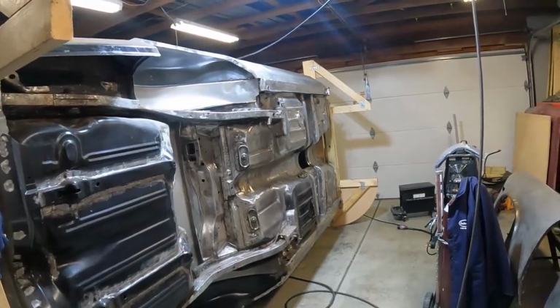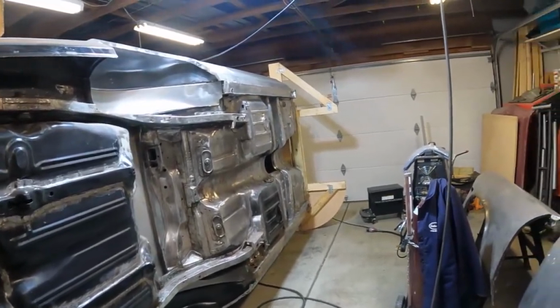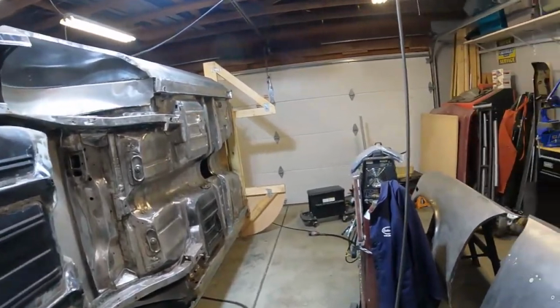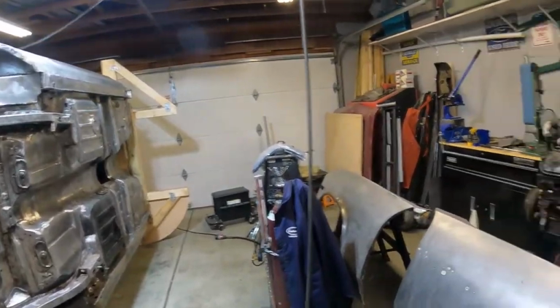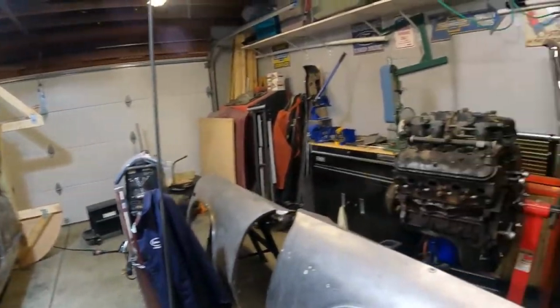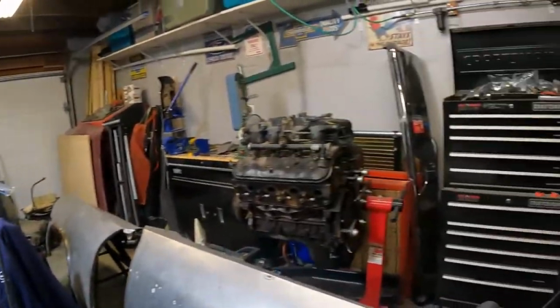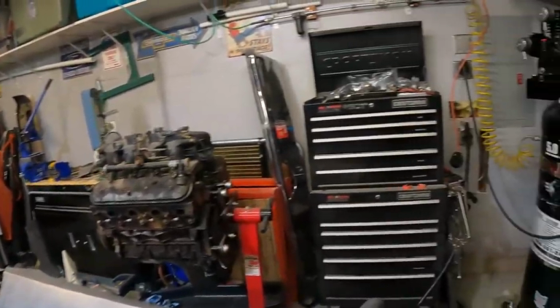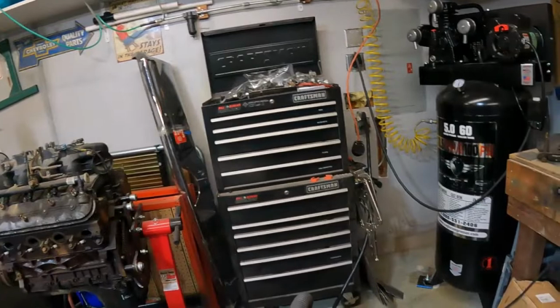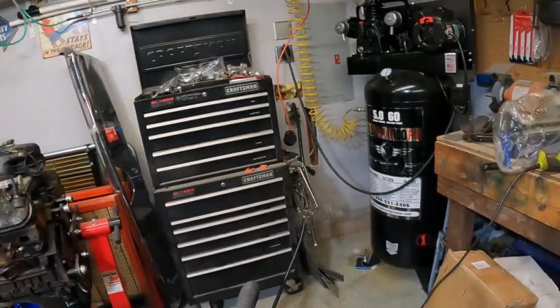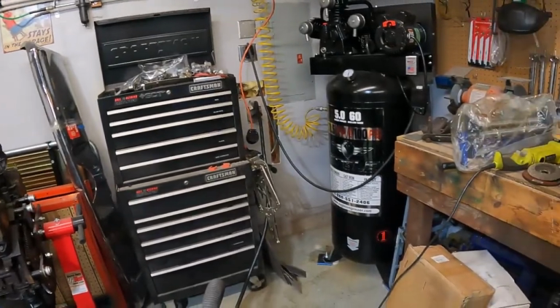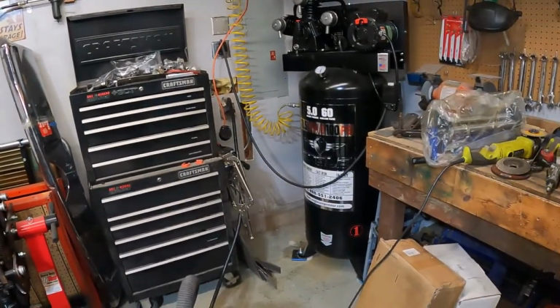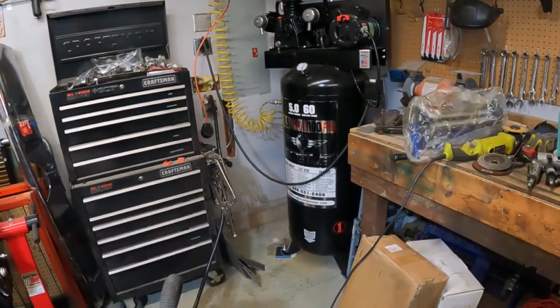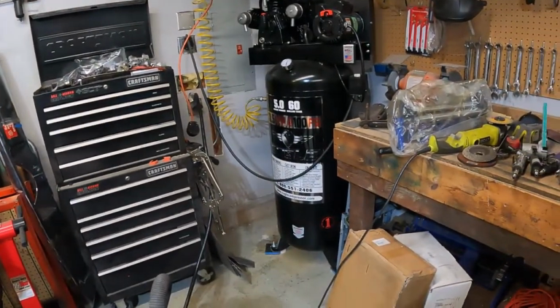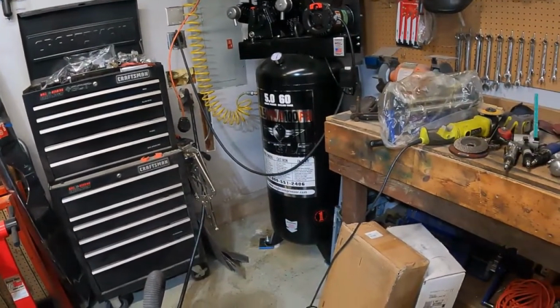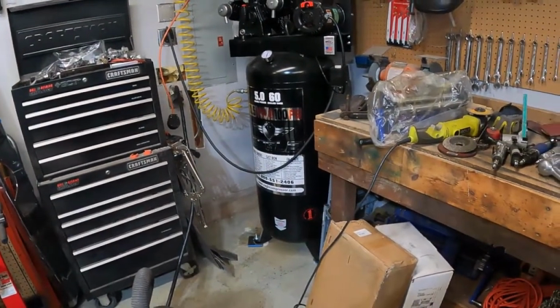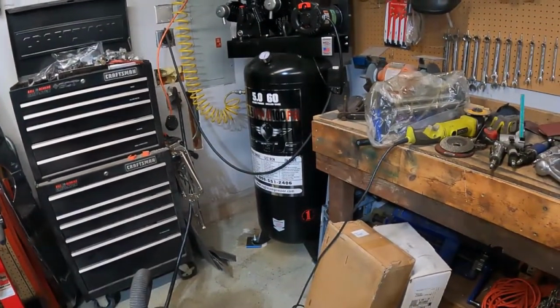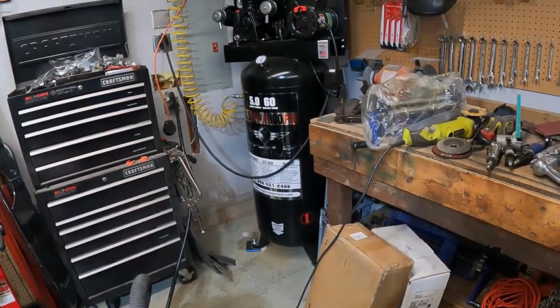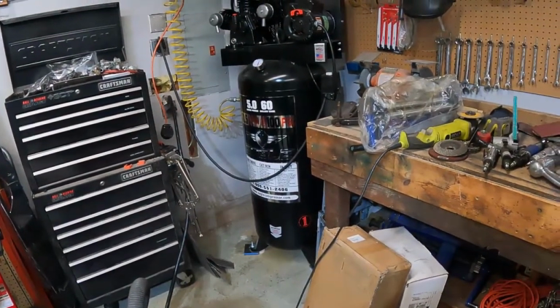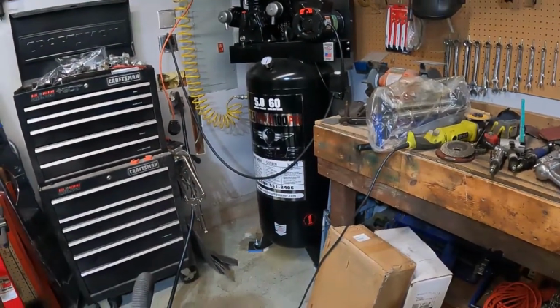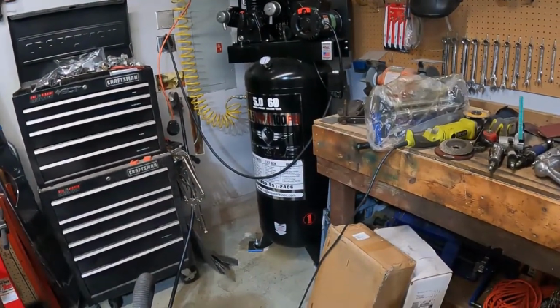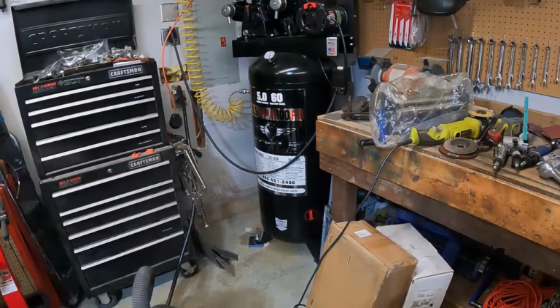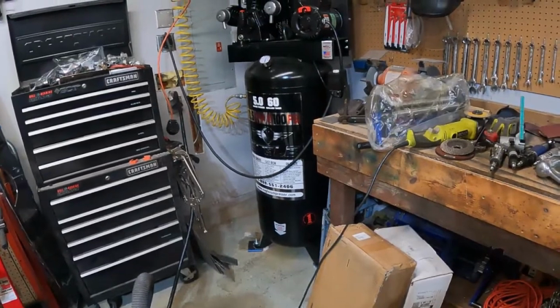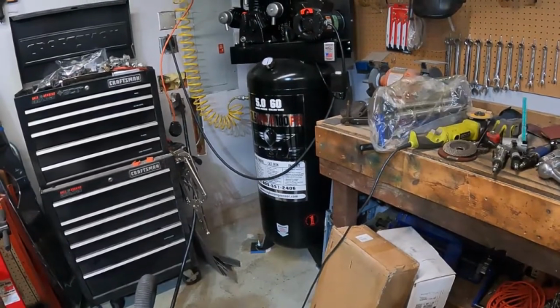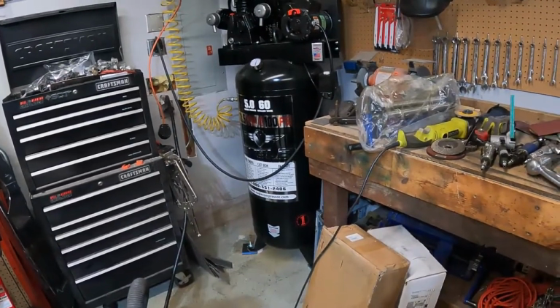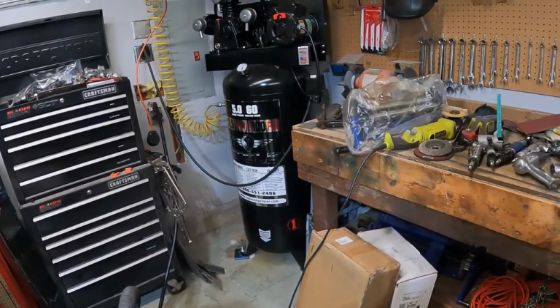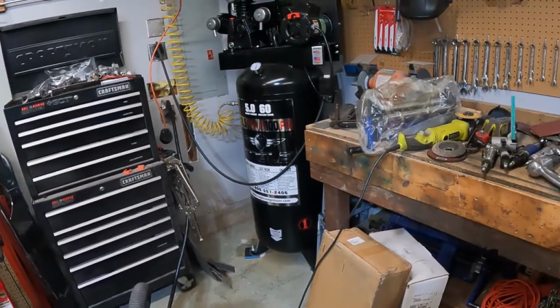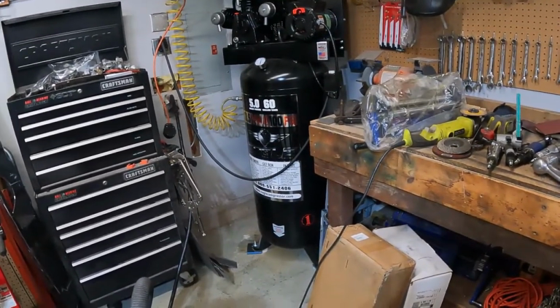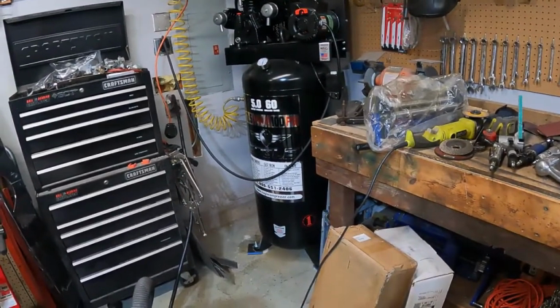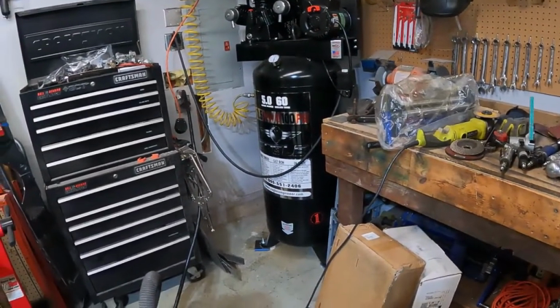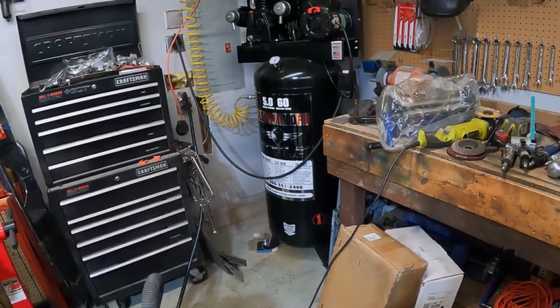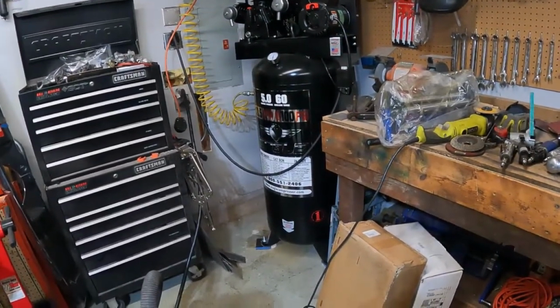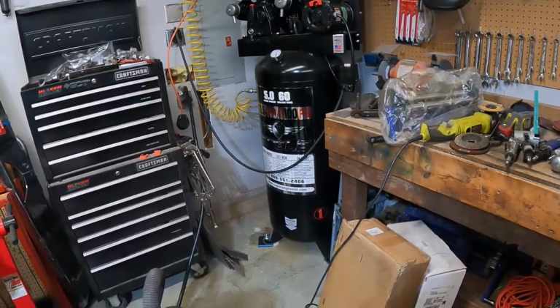First thing I'm going to talk about is whether you choose to do hand tools, electric tools, or pneumatic tools — I'm going to highly recommend you get a good air compressor if you're going to be doing something like this.